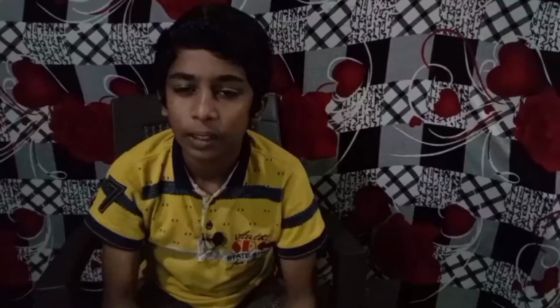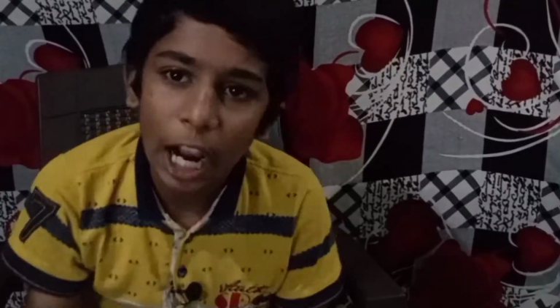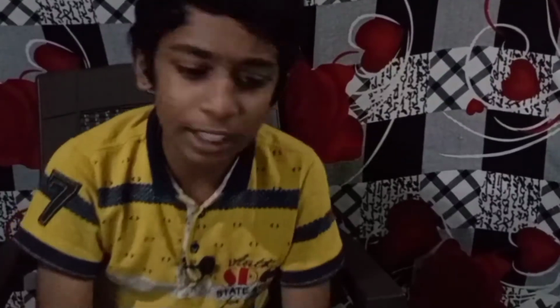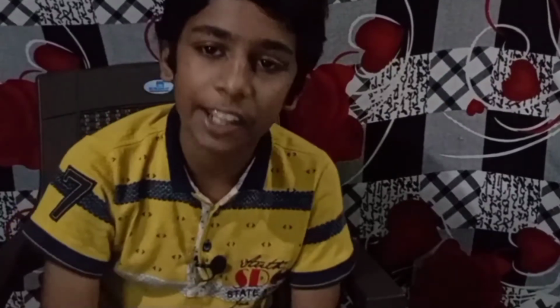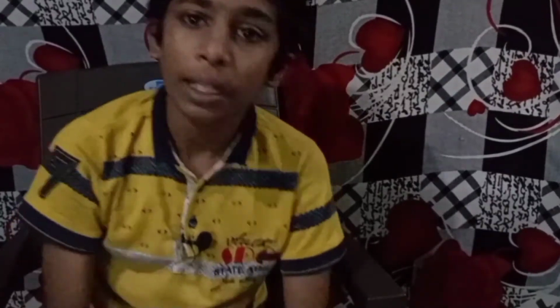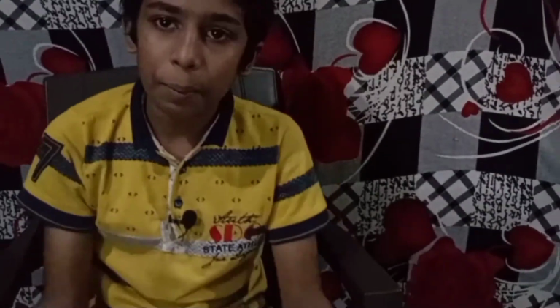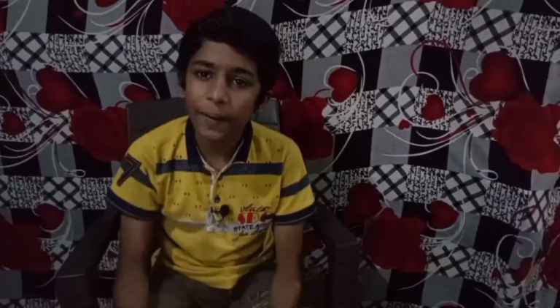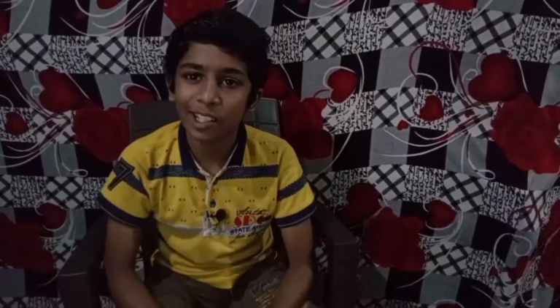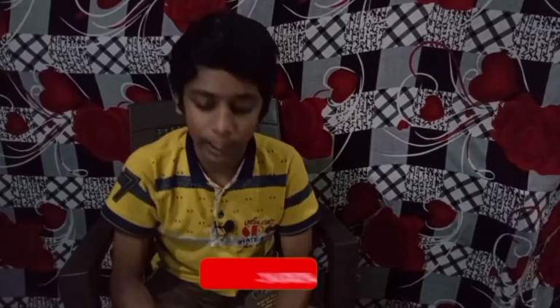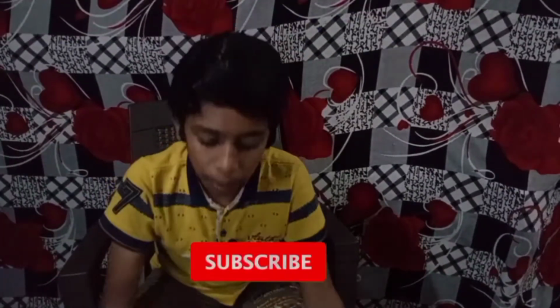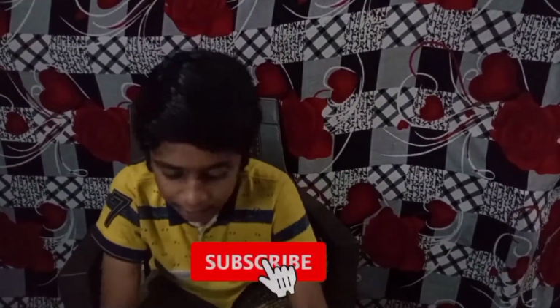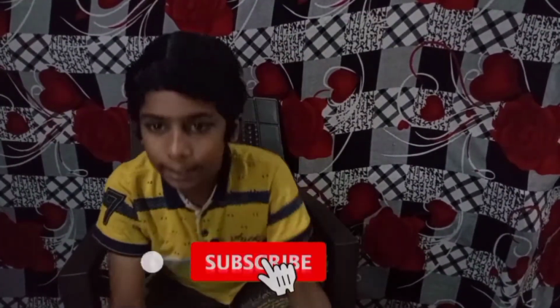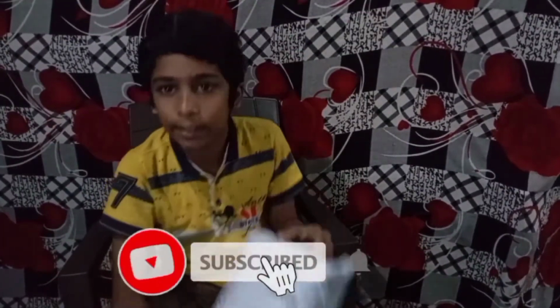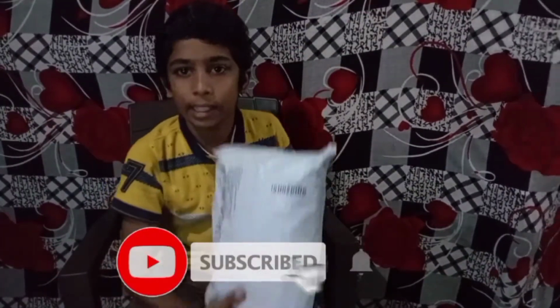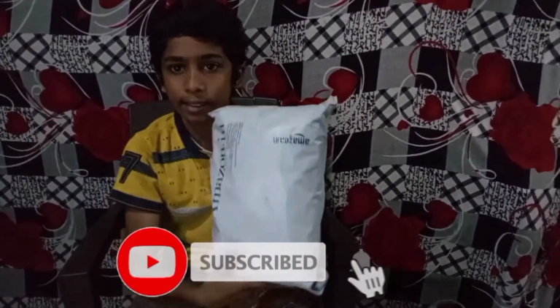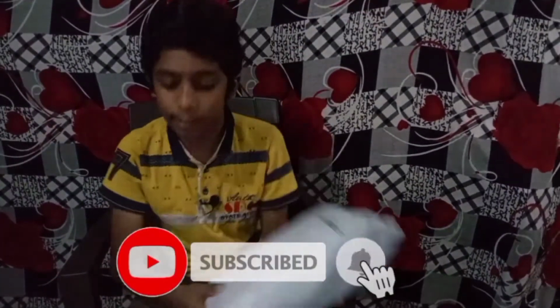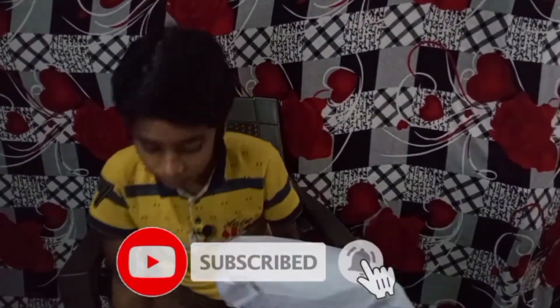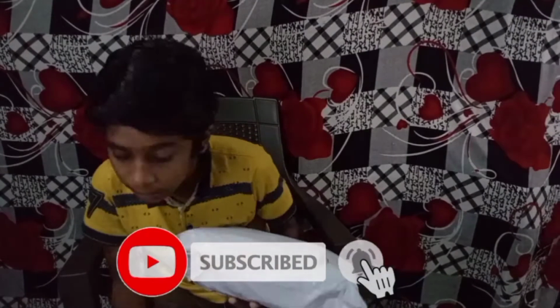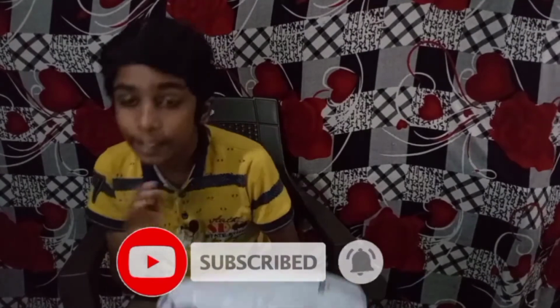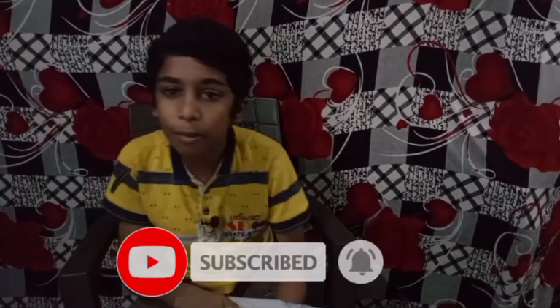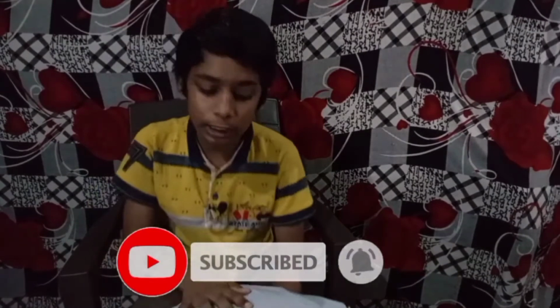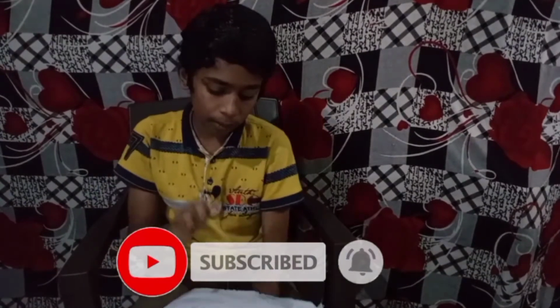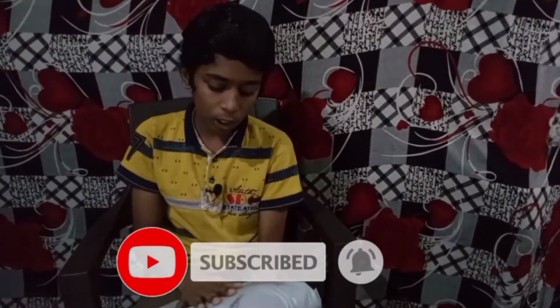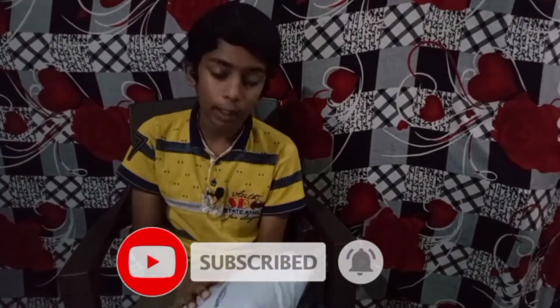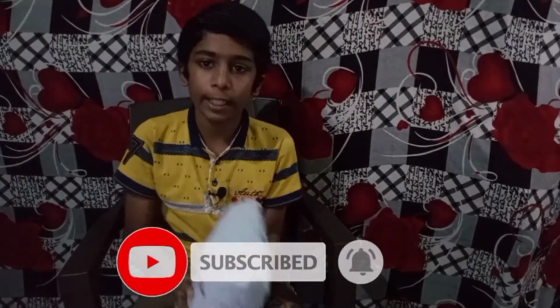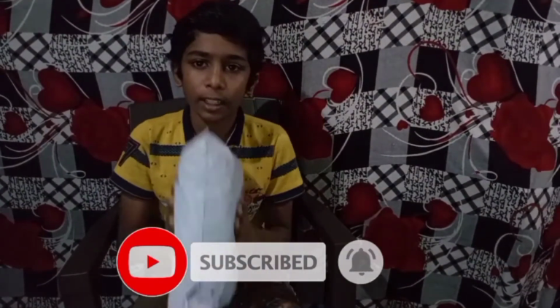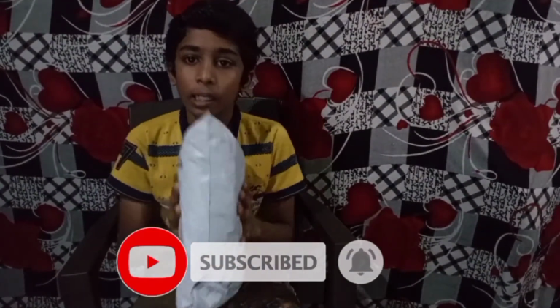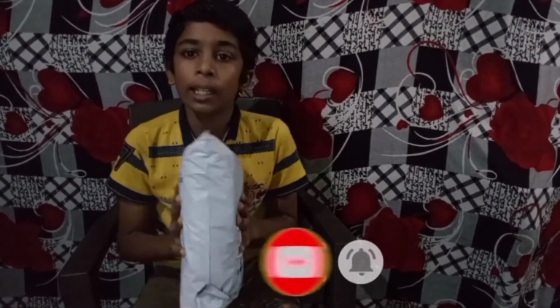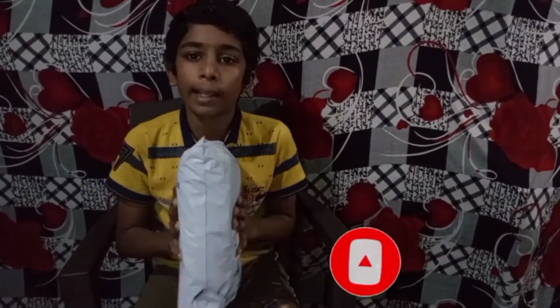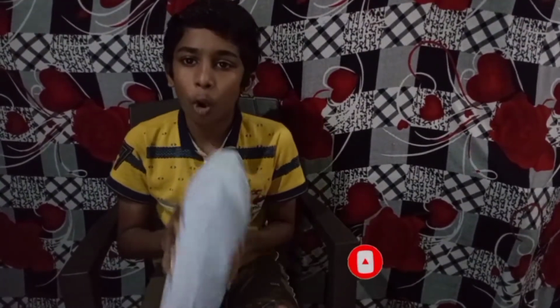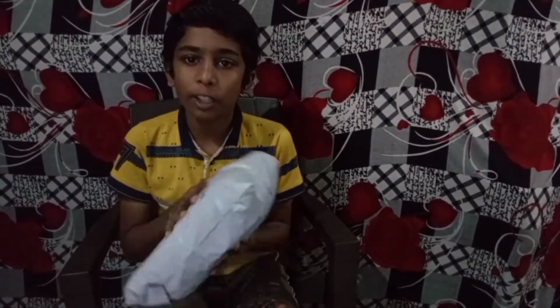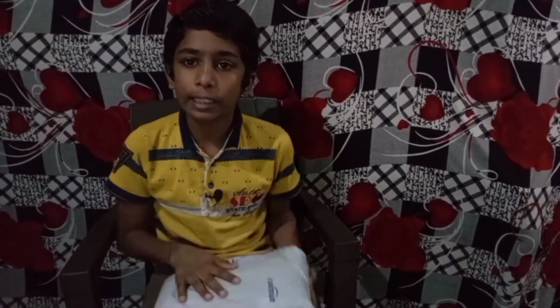Hi friends, welcome to this video. So we have to show you how to get the green screen. This is an unboxing and we can bring it to the chrome box.